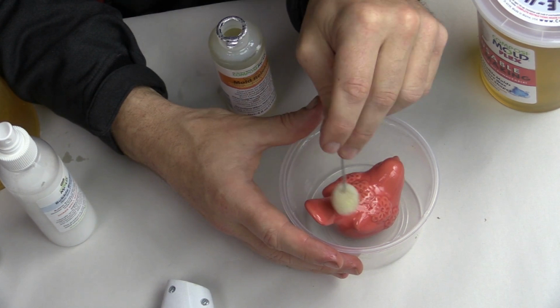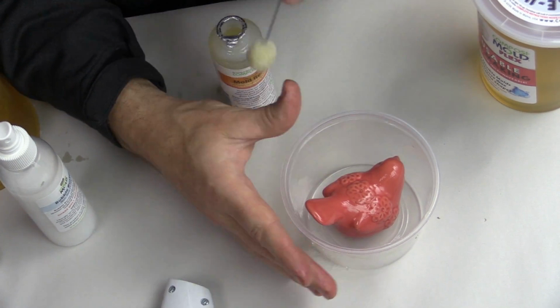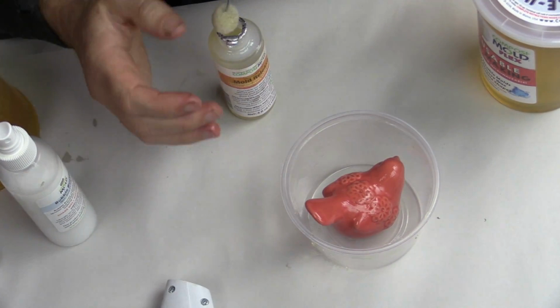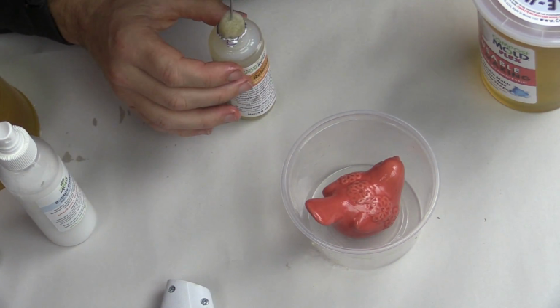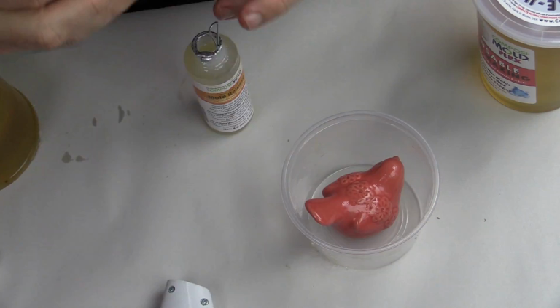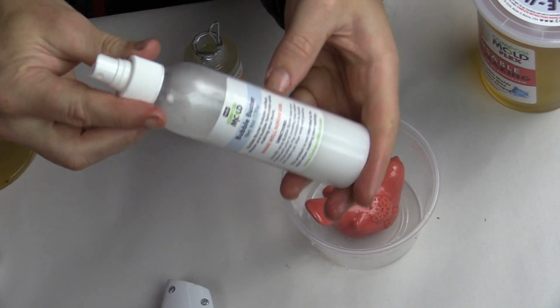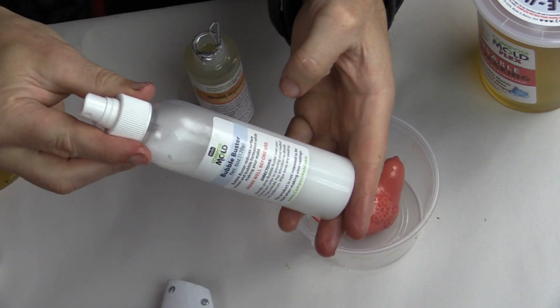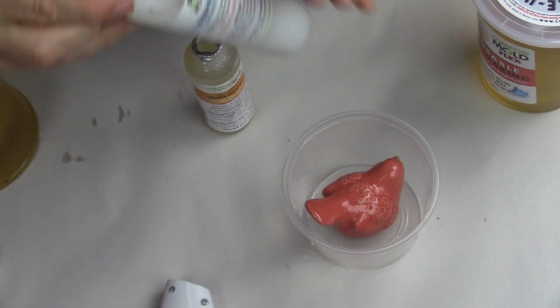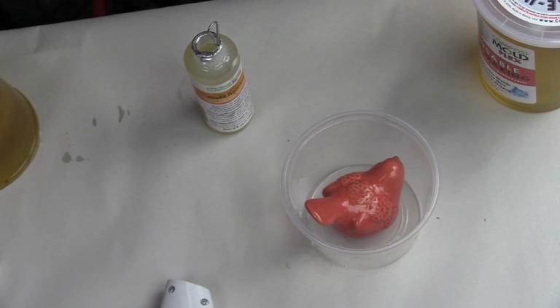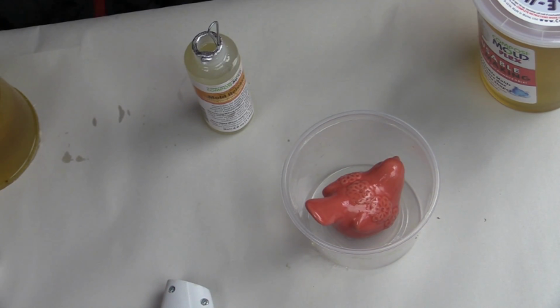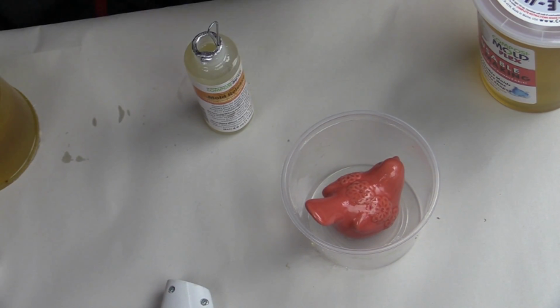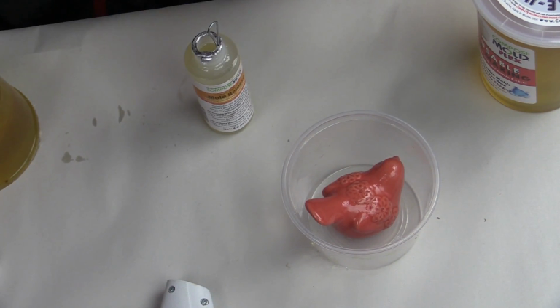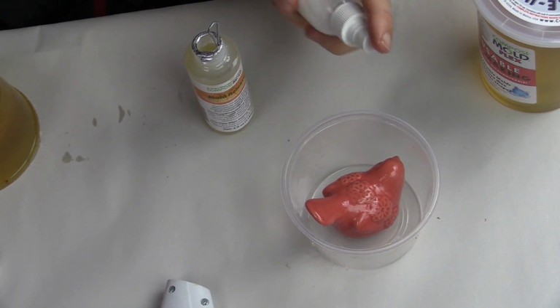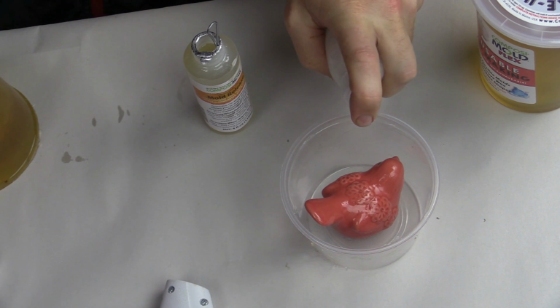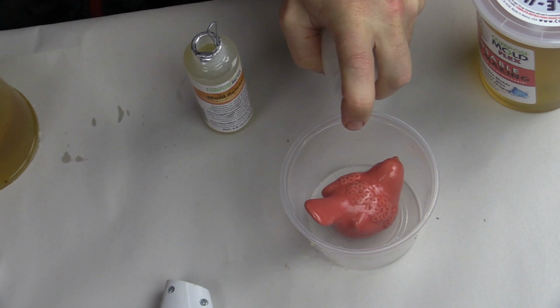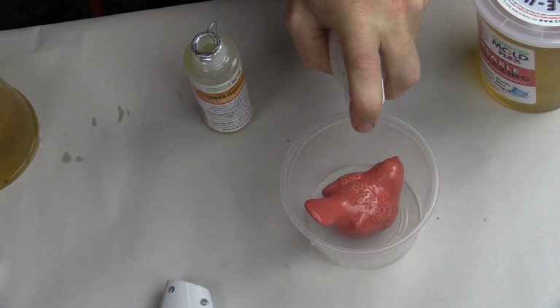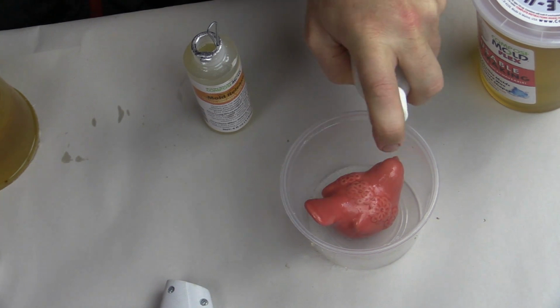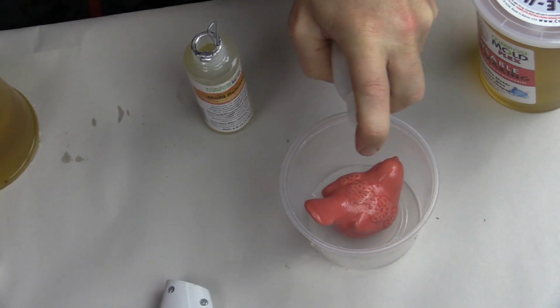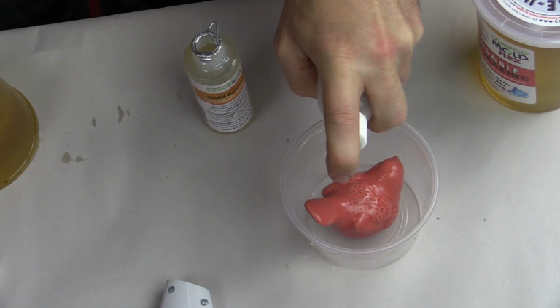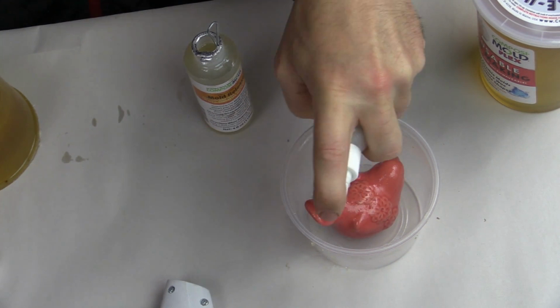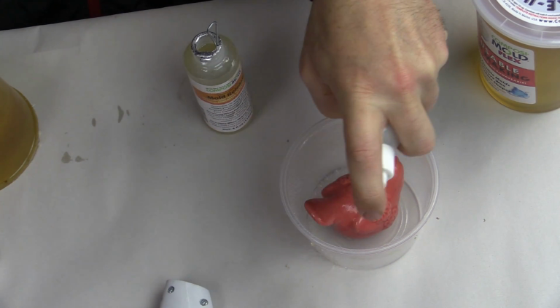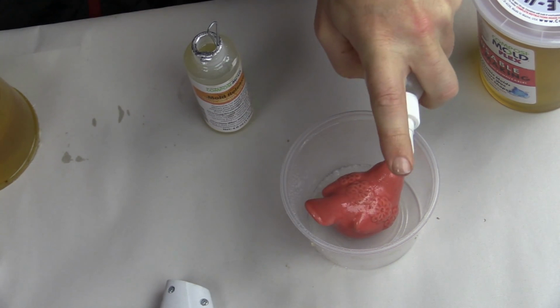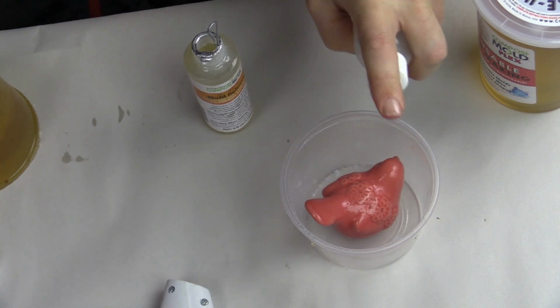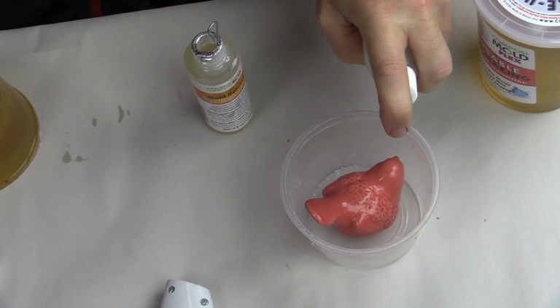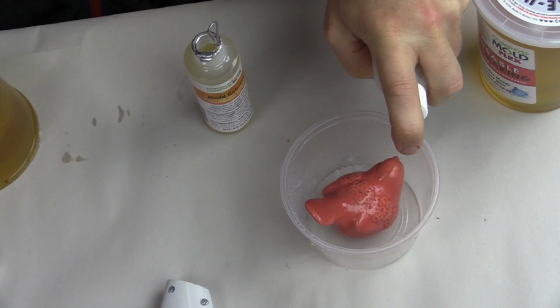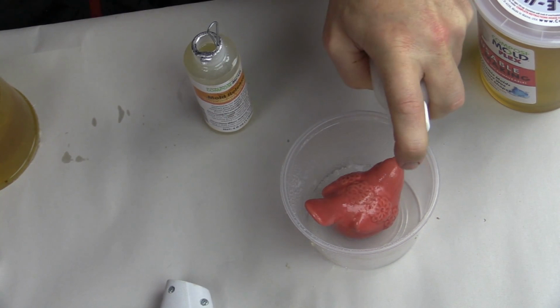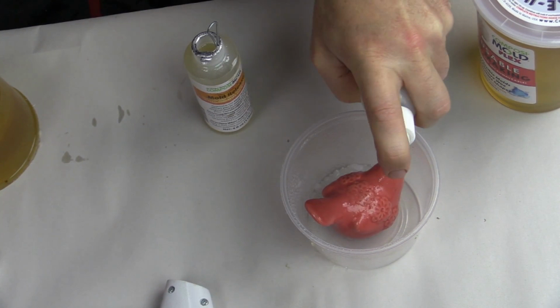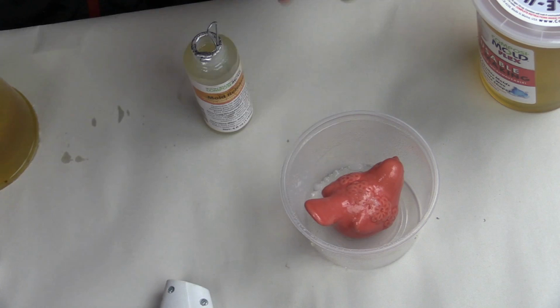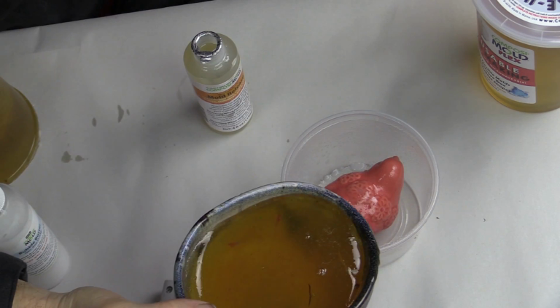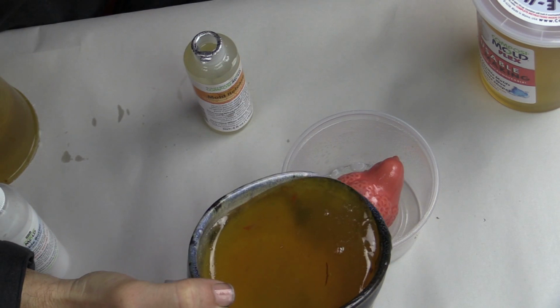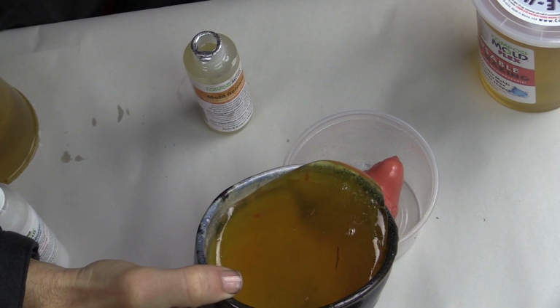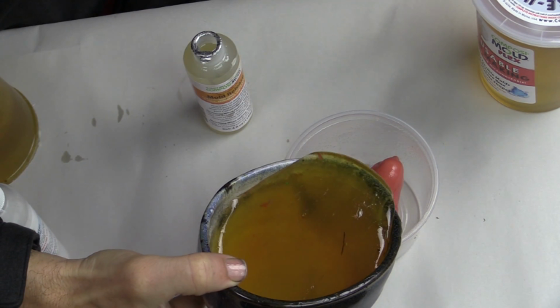After the mold release is placed onto the part, we then spray it with a little bit of bubble buster. The bubble buster reduces surface tension so that any bubbles that form won't stay on the surface of the part.